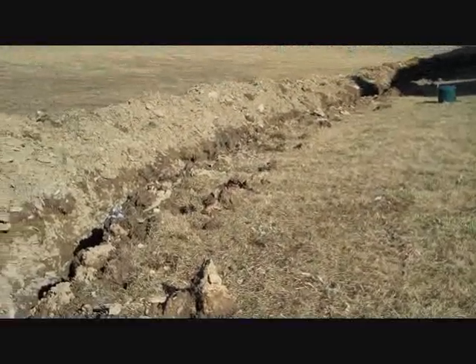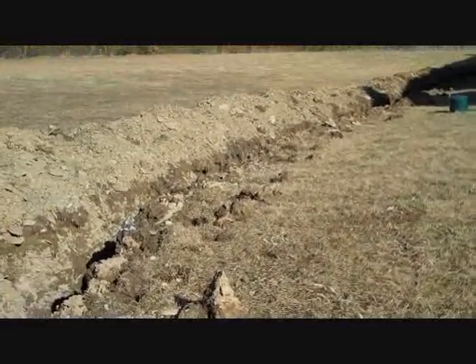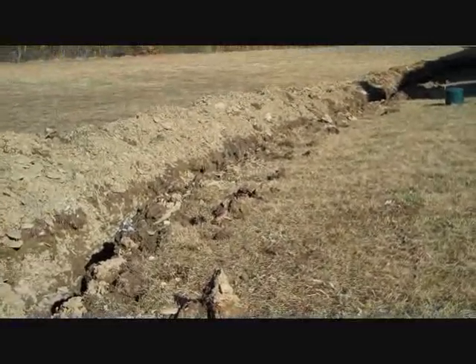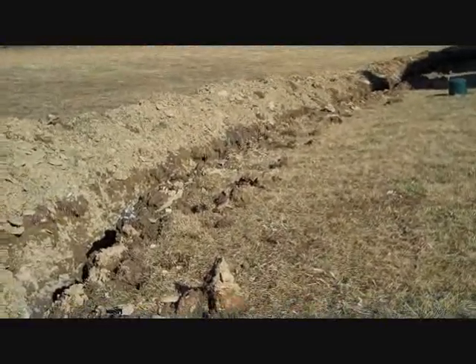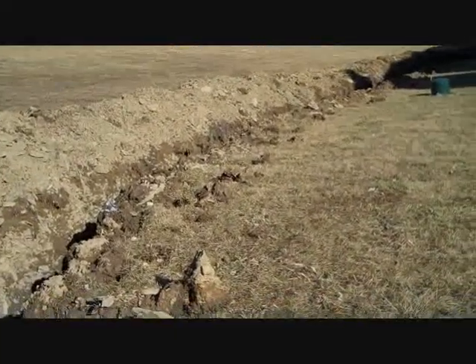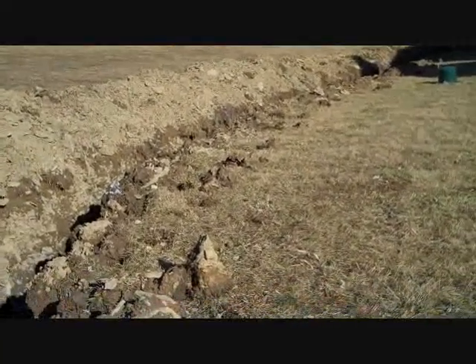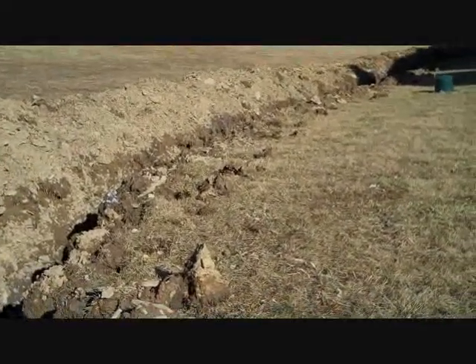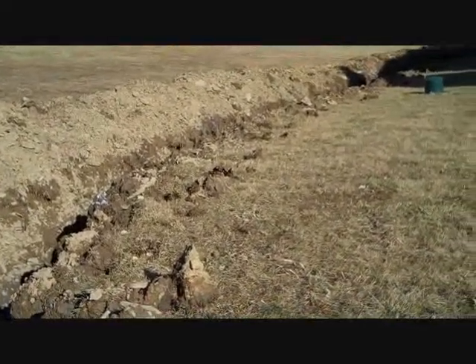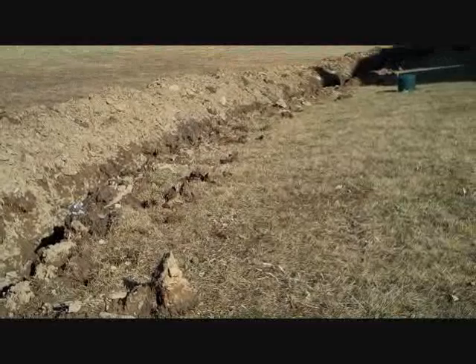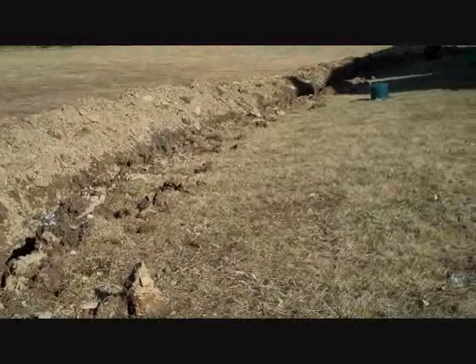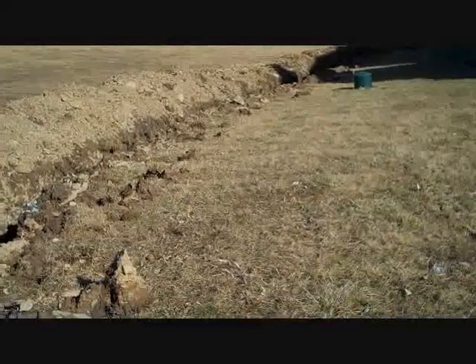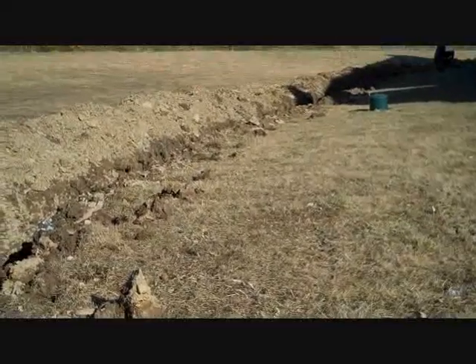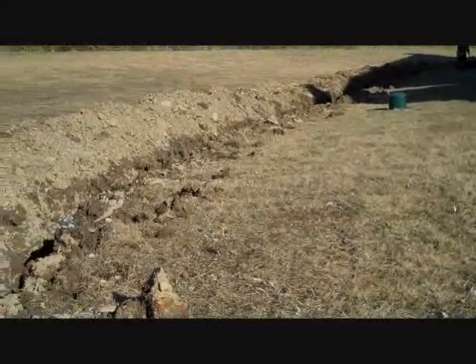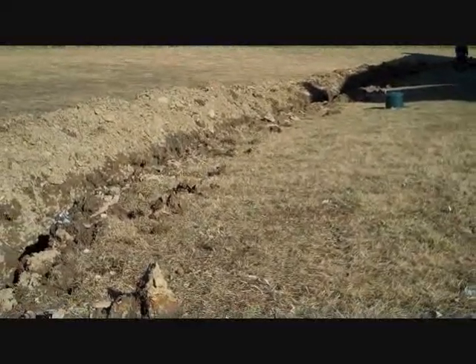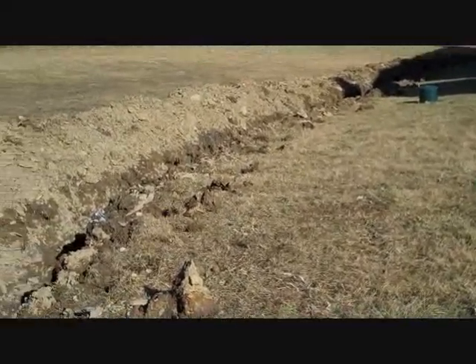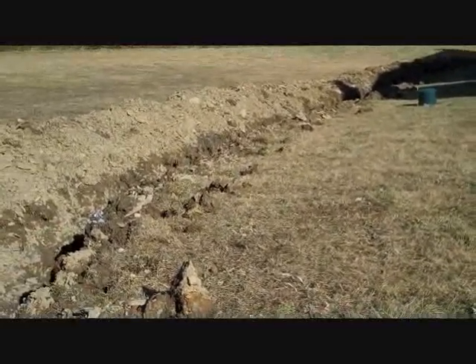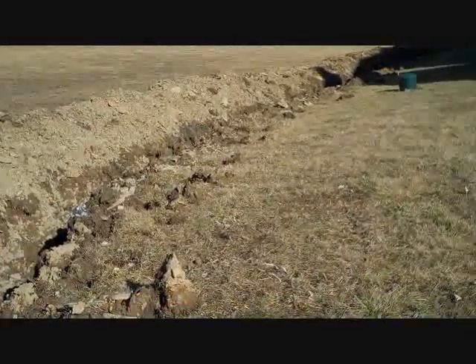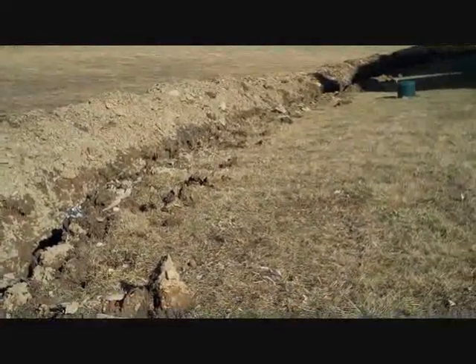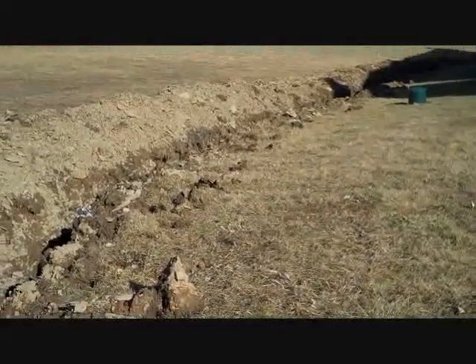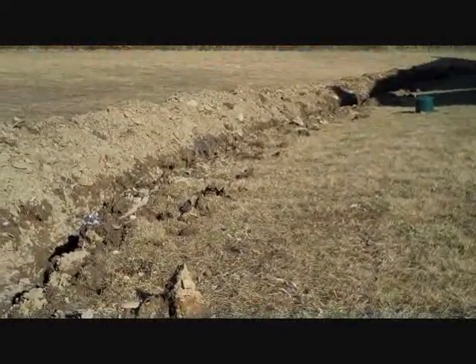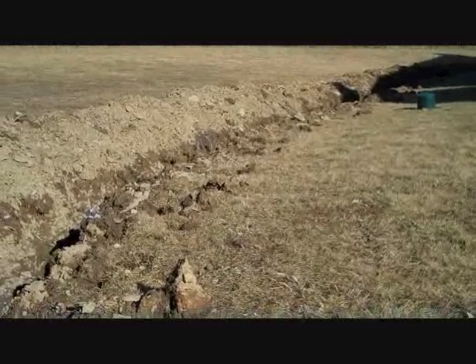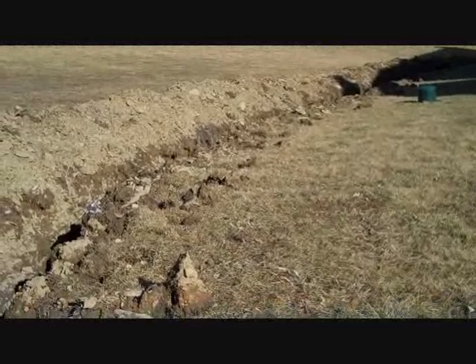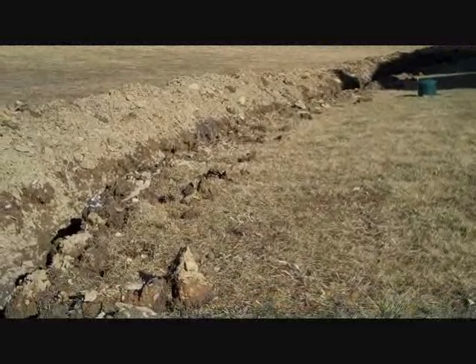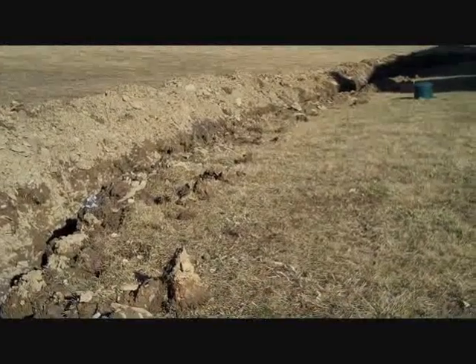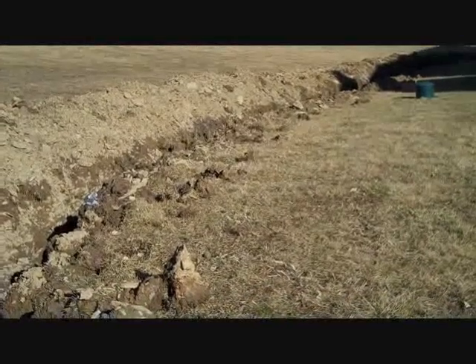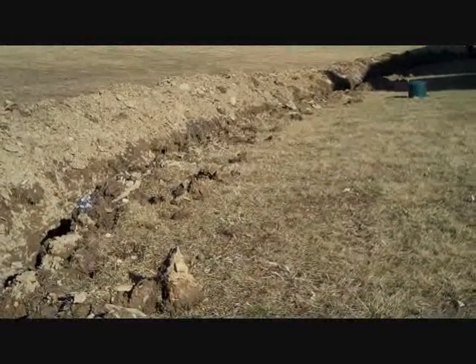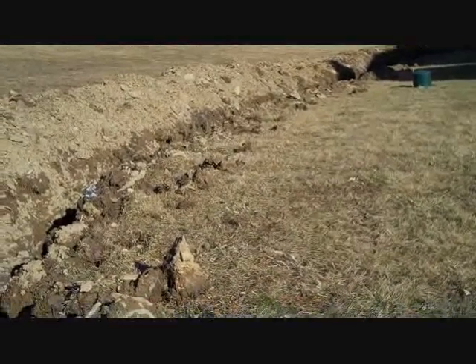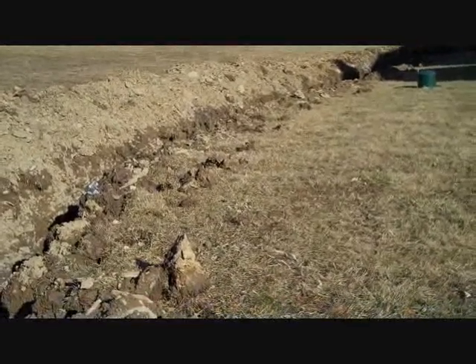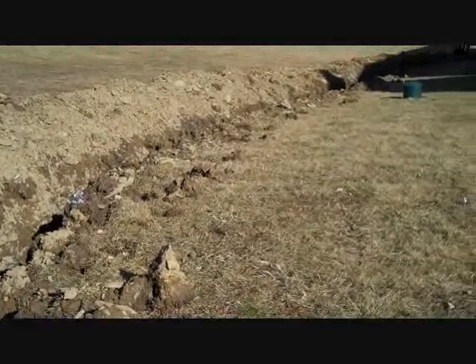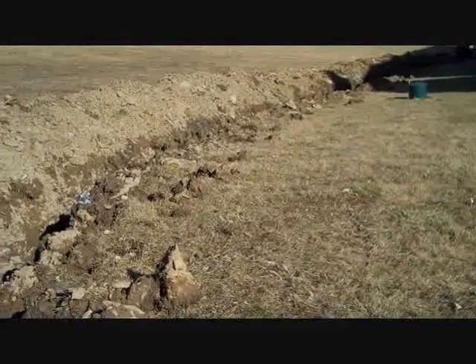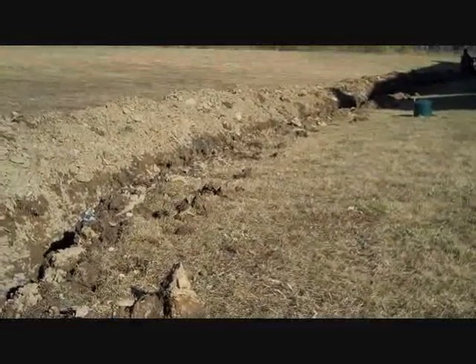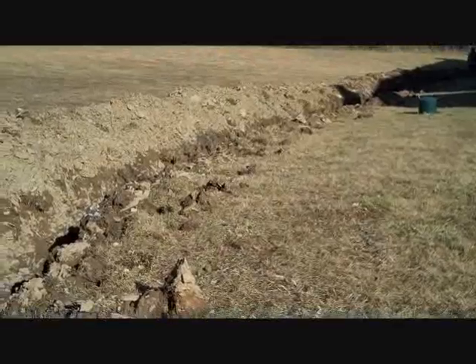And then we're going to backfill with clean stone. We're also going to put special cover over this pipe so that it doesn't get clogged with soil. And if you have any questions, give us a call. Thank you.